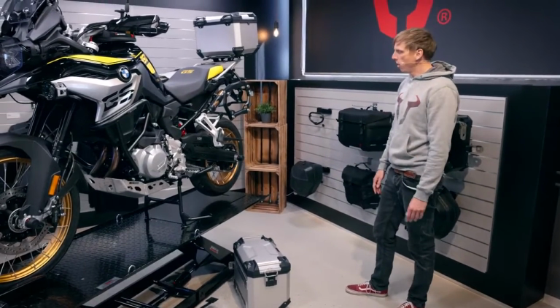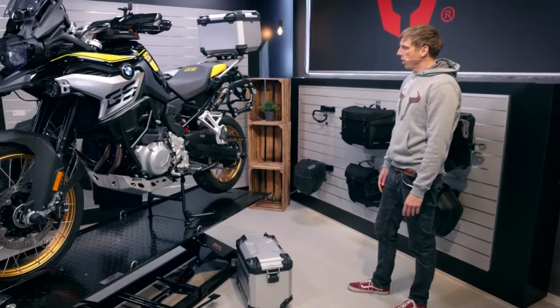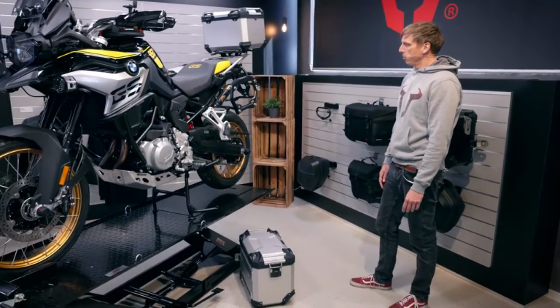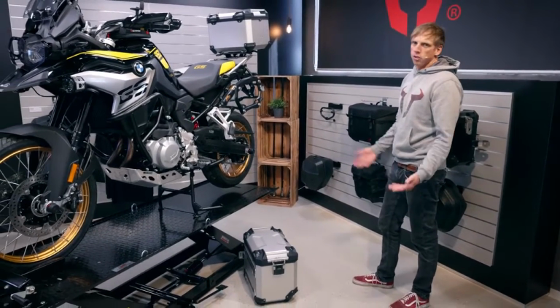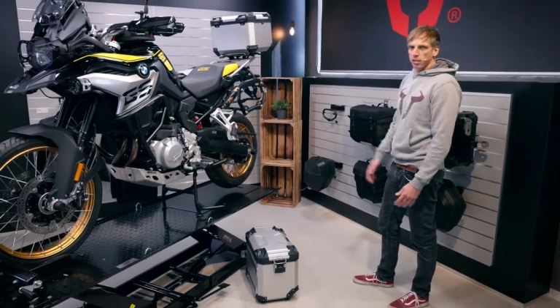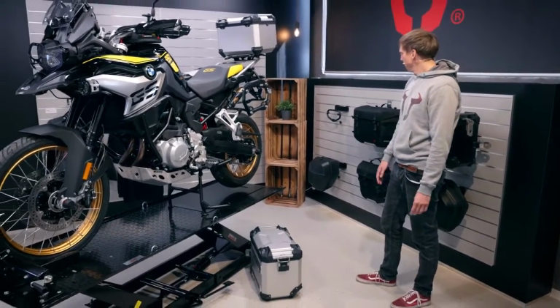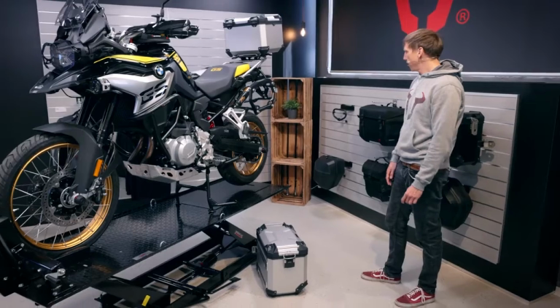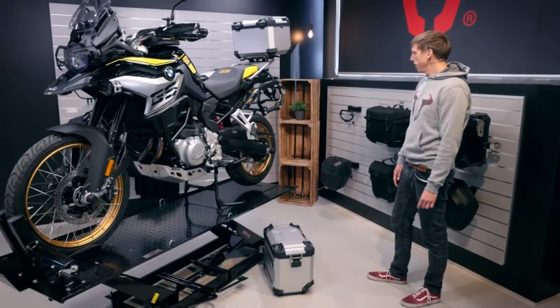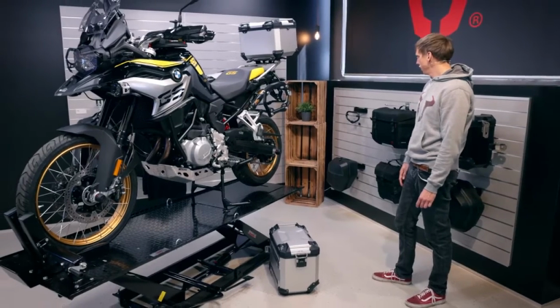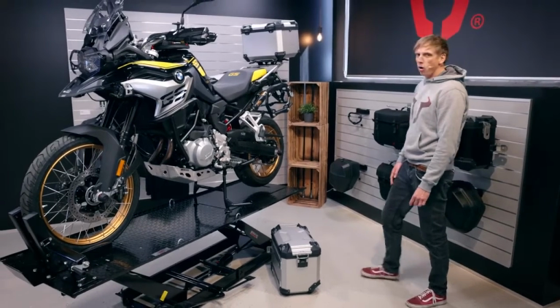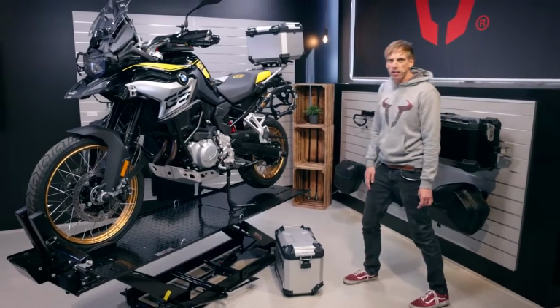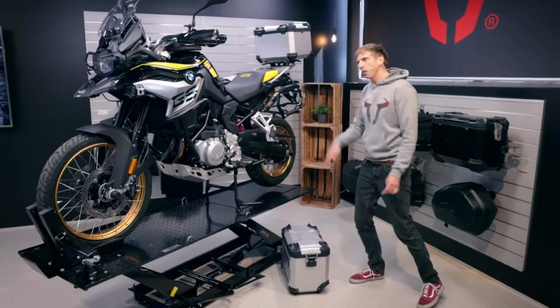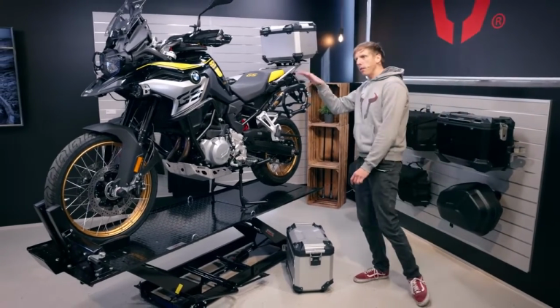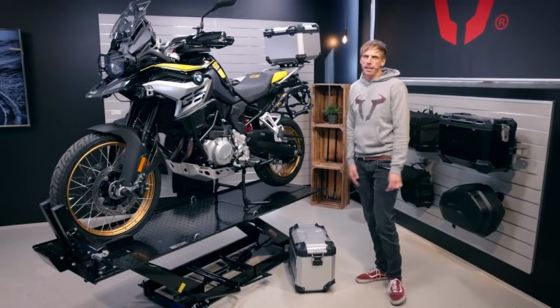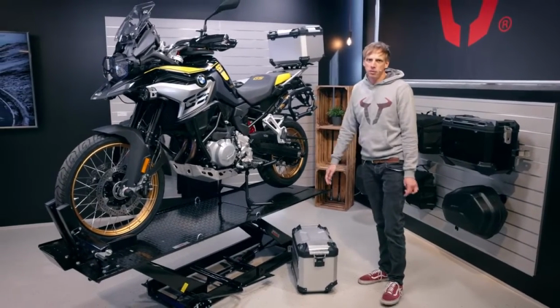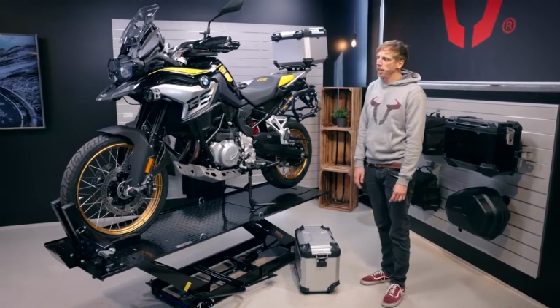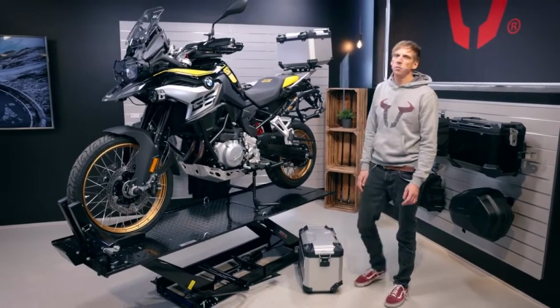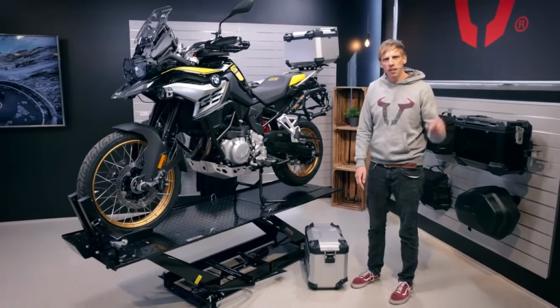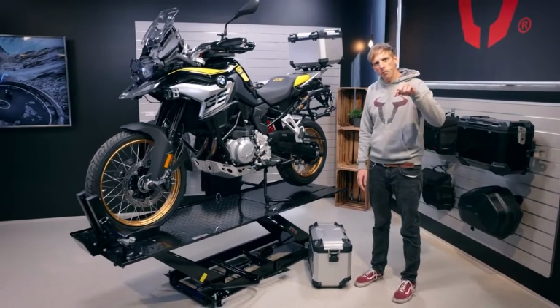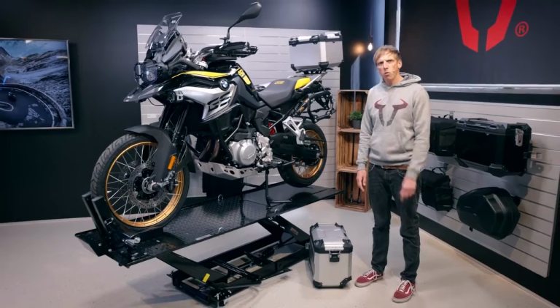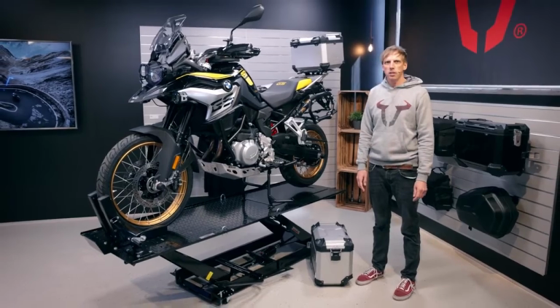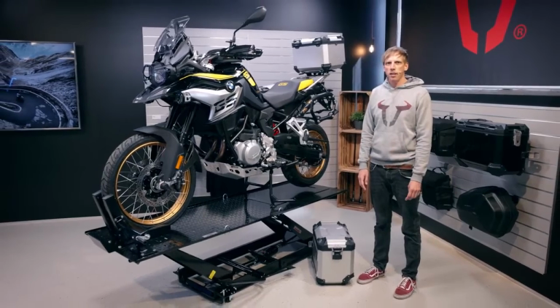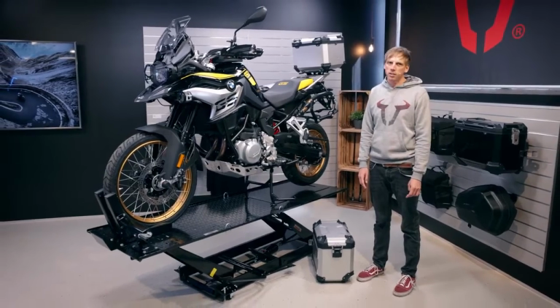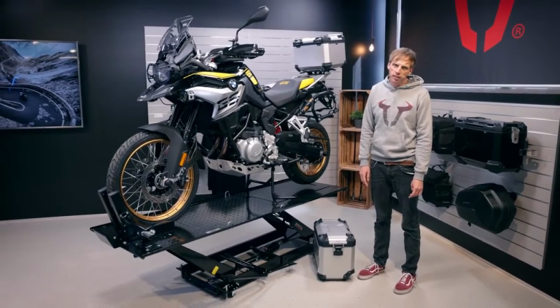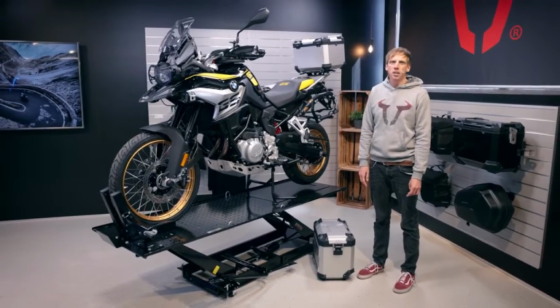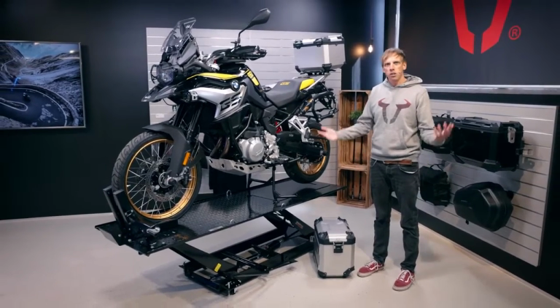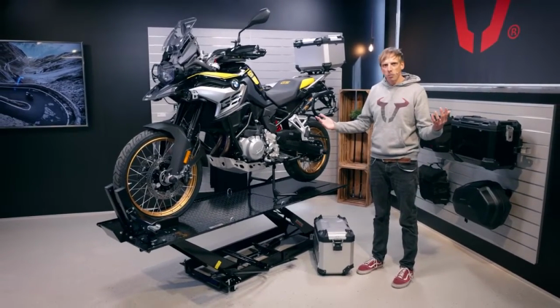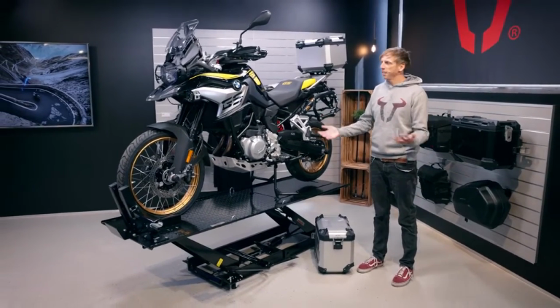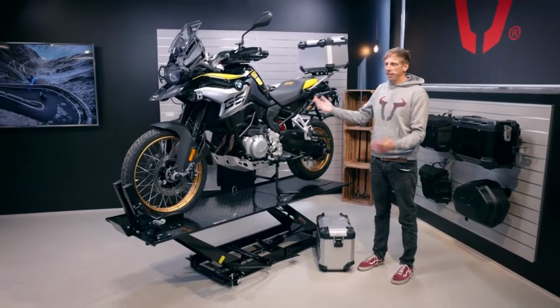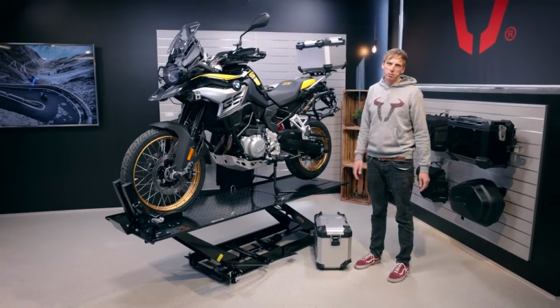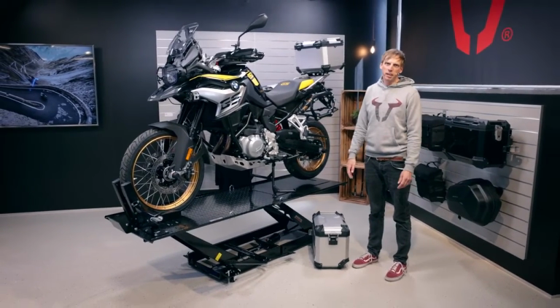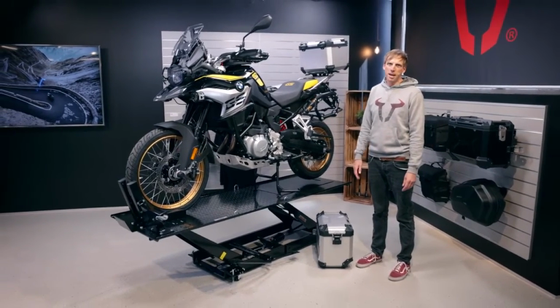We also have the SLC side carrier, which is a bit smaller — it's just a matter of taste. All products for the F850 GS you'll find below this video. Just click on the link and enjoy shopping and riding with this beautiful bike. Bye!